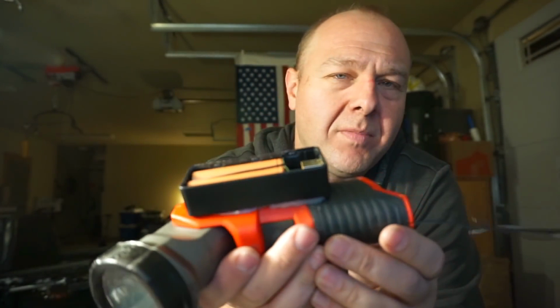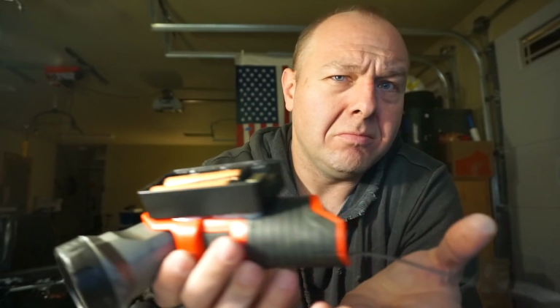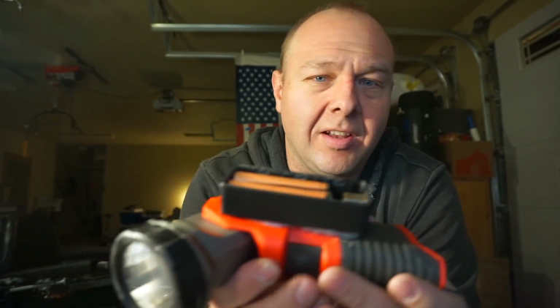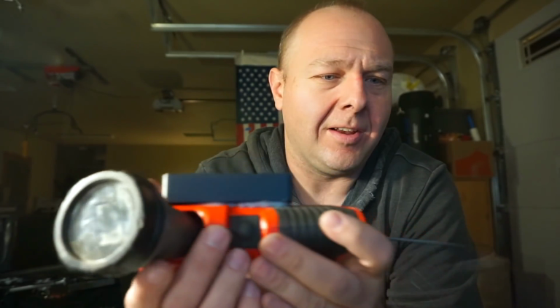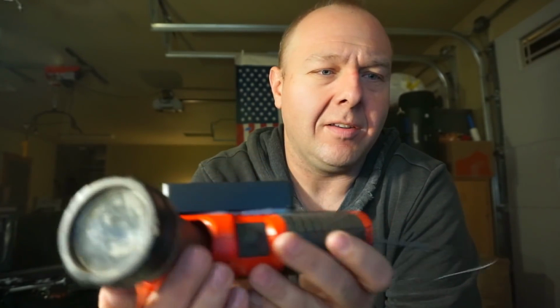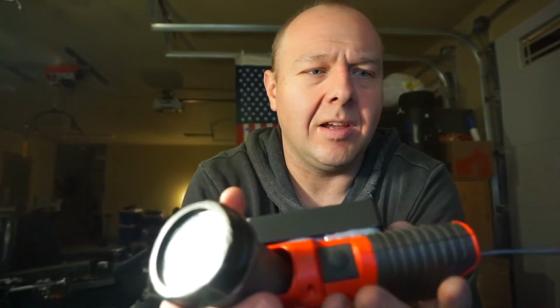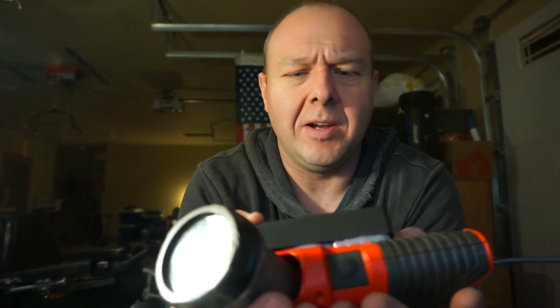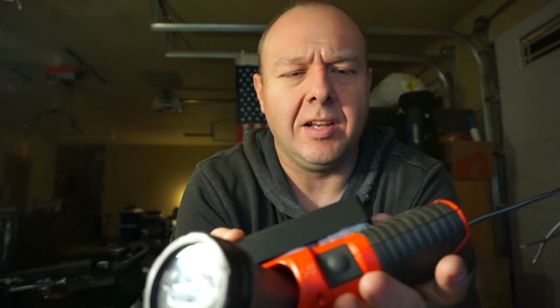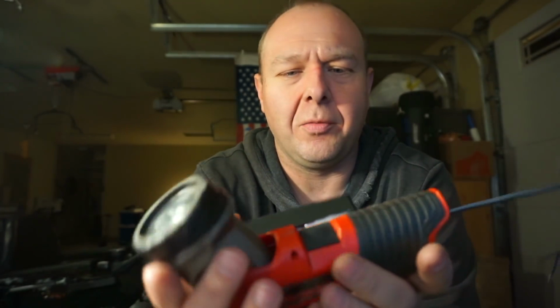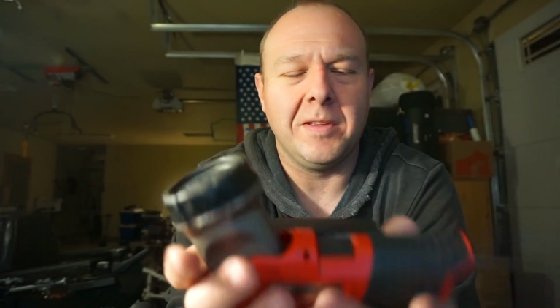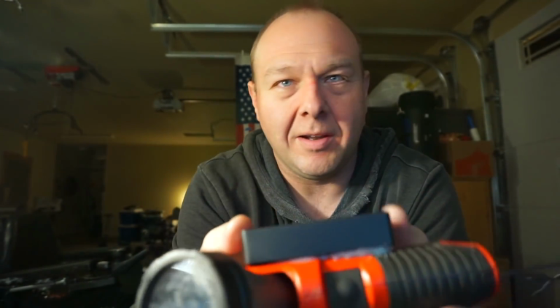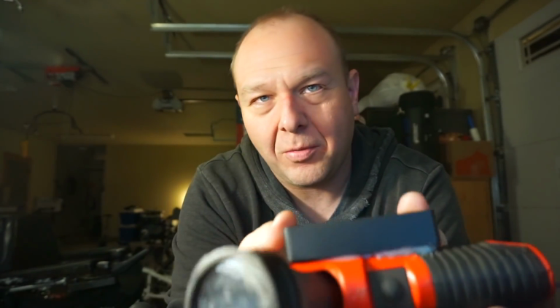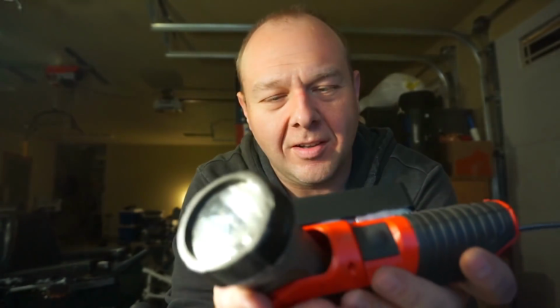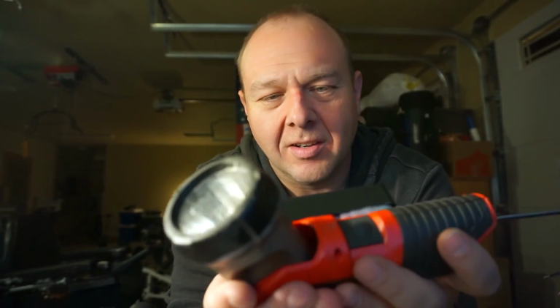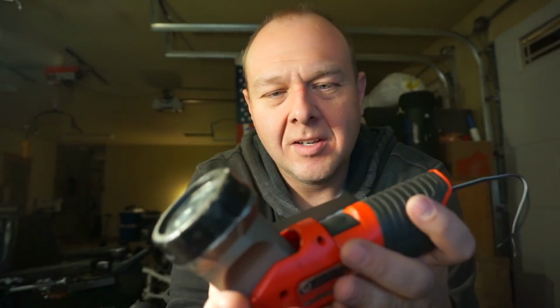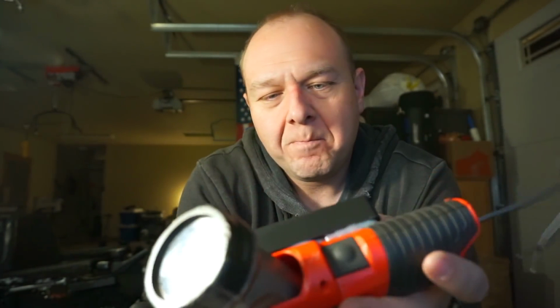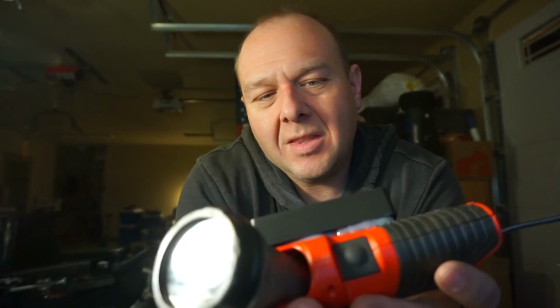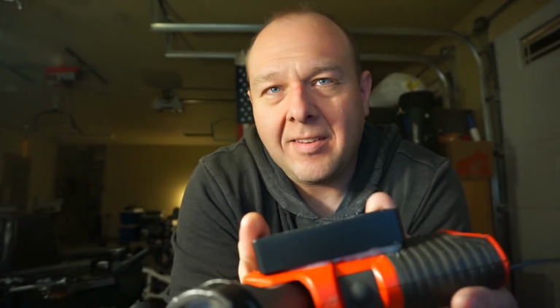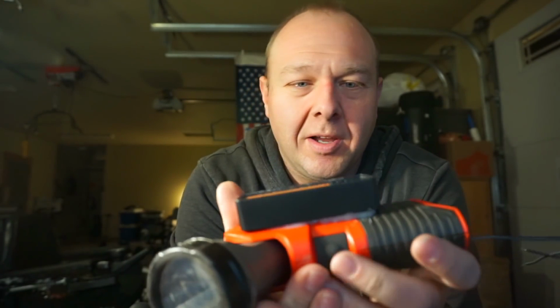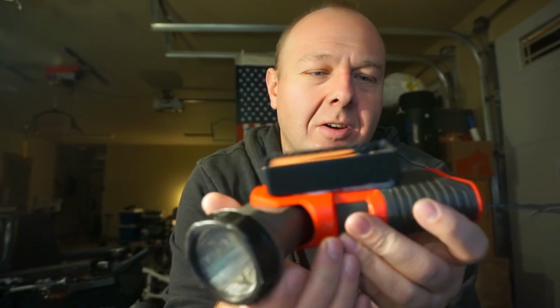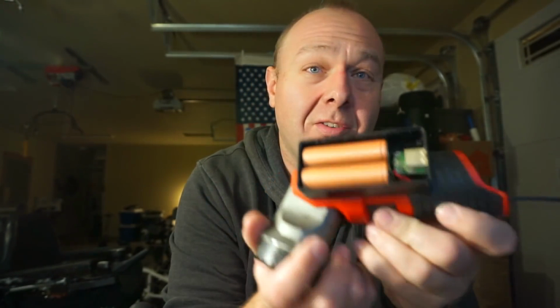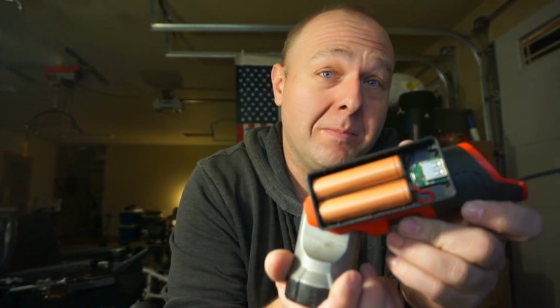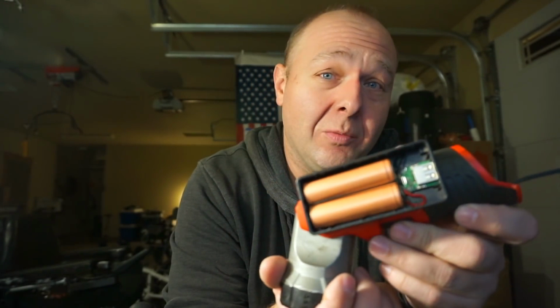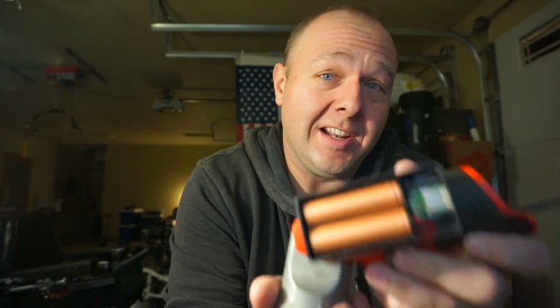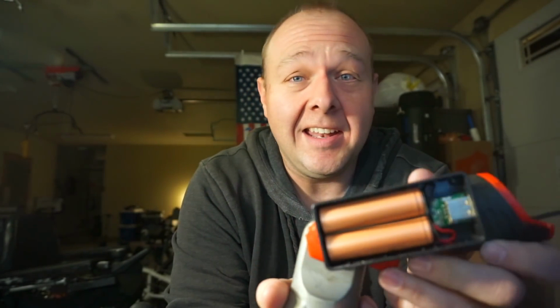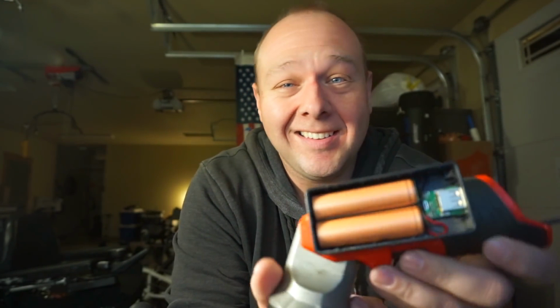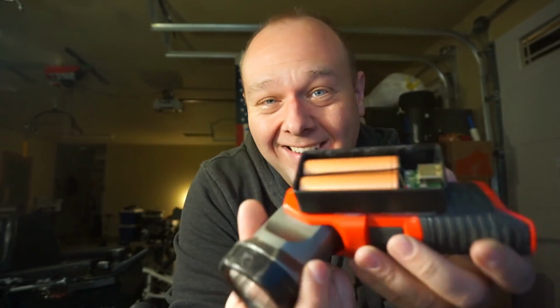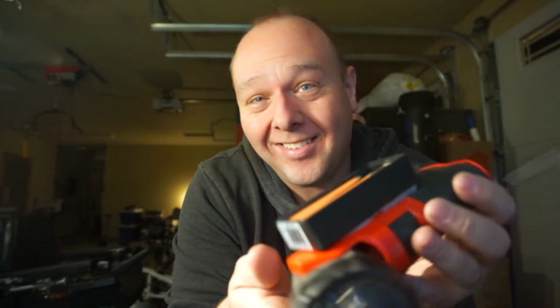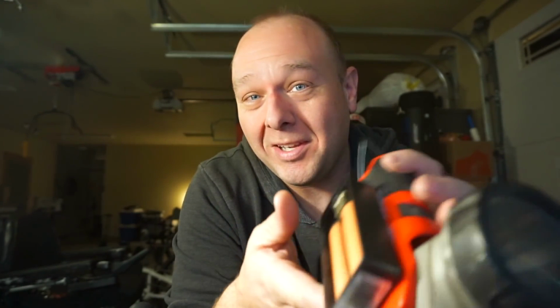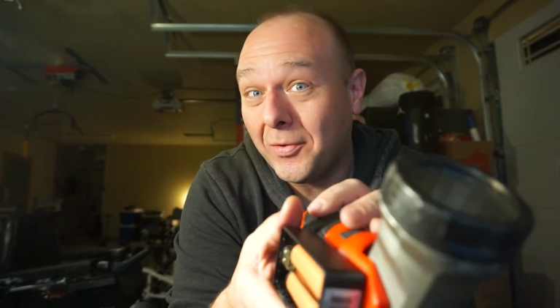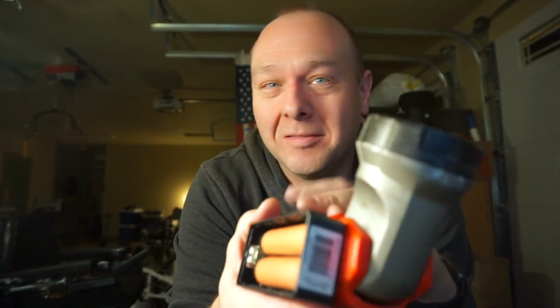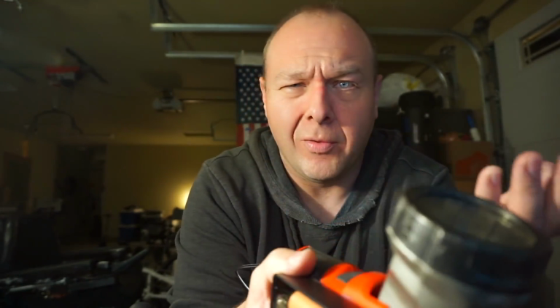So using existing parts — I thought about using another switch, but then it would have two switches and that seemed annoying. So we'll just repurpose this once yet again into something useful, hopefully.